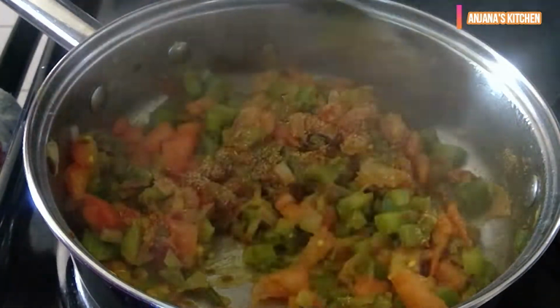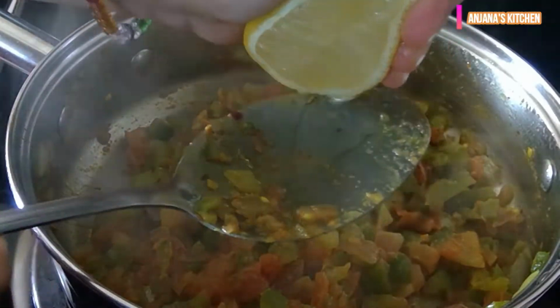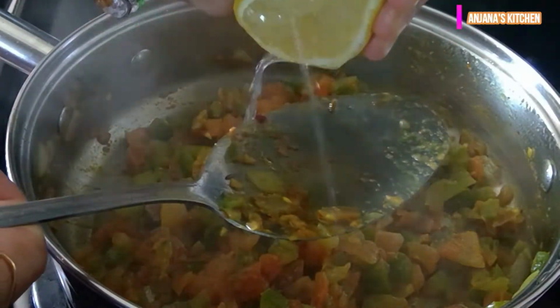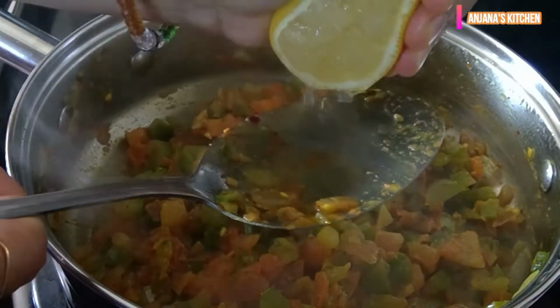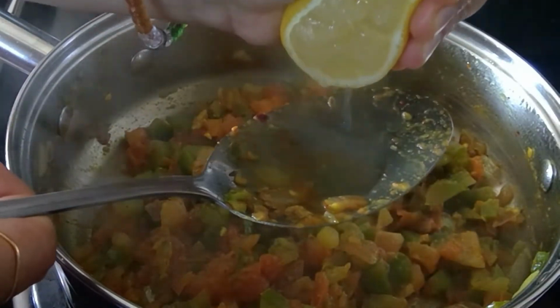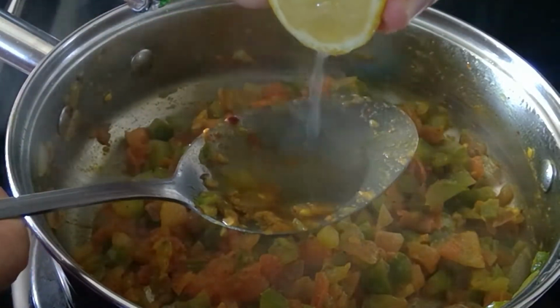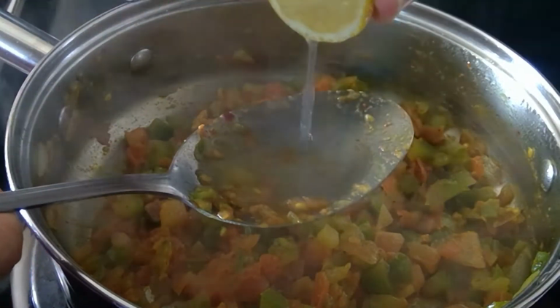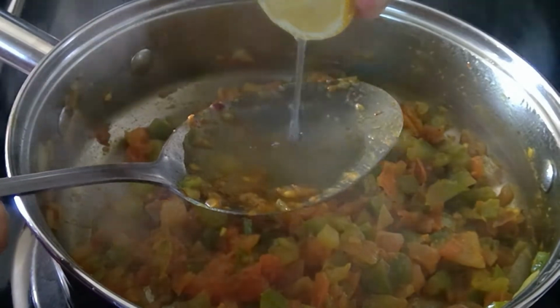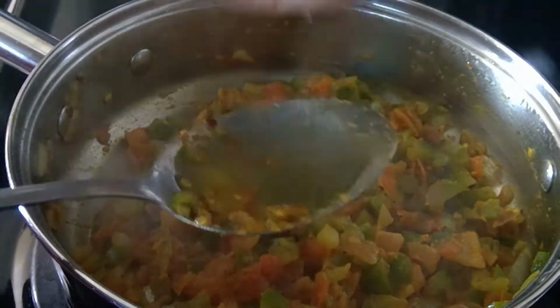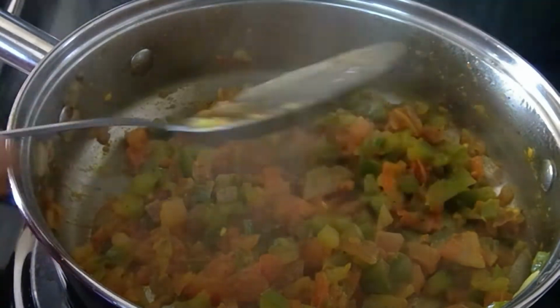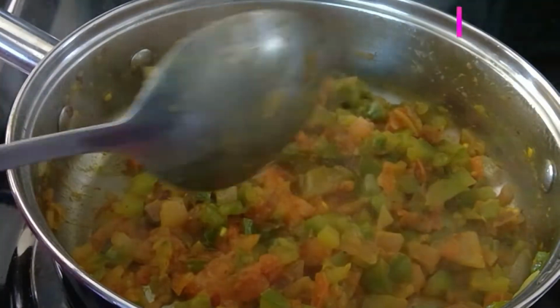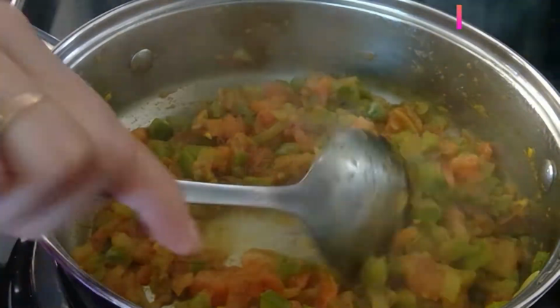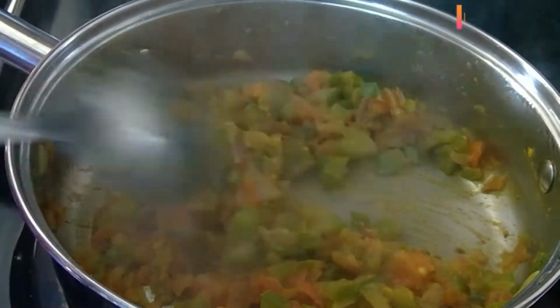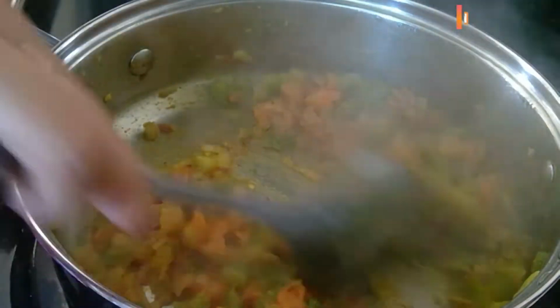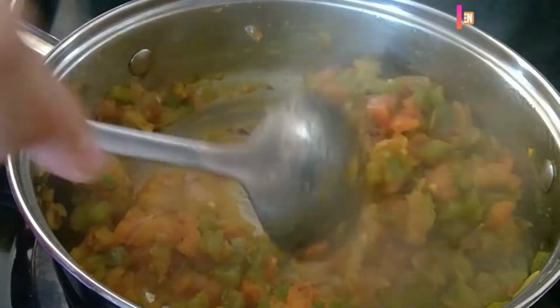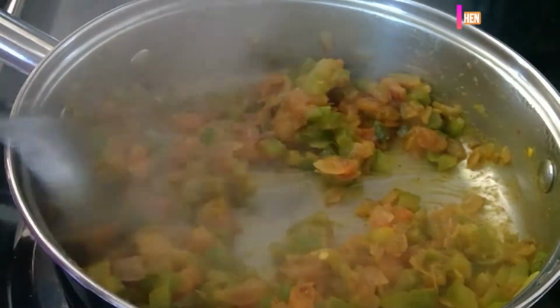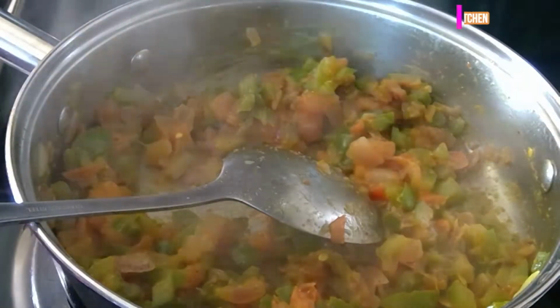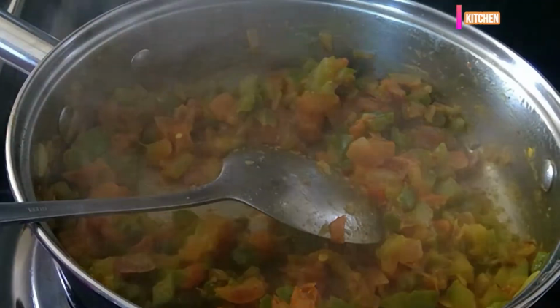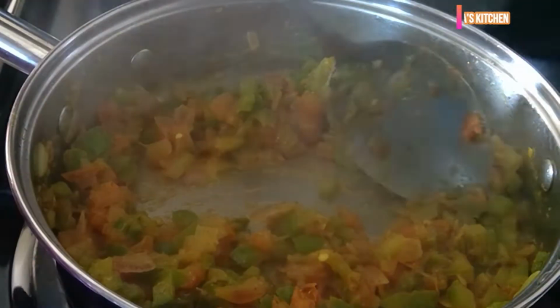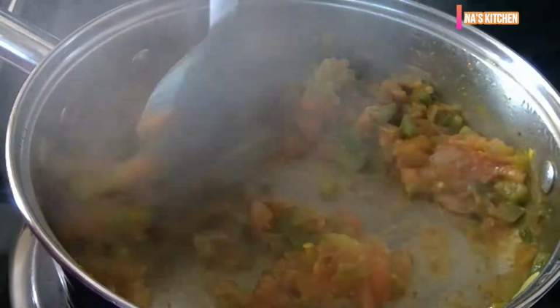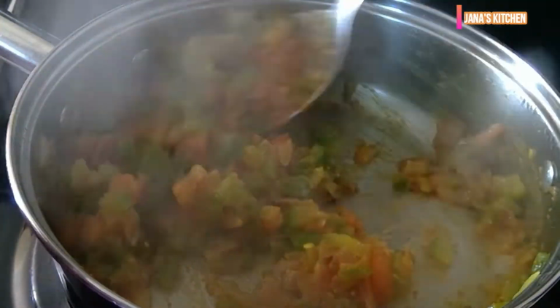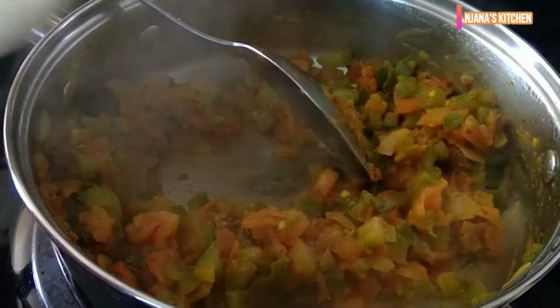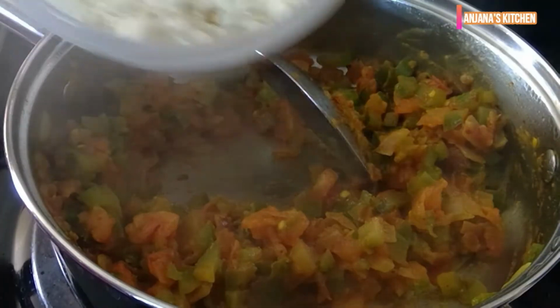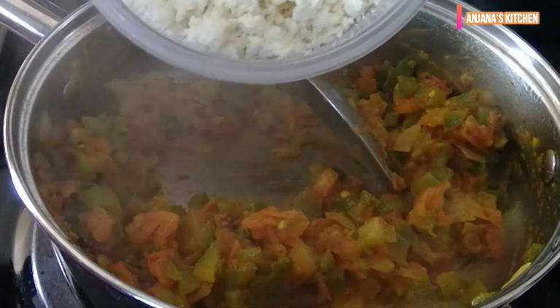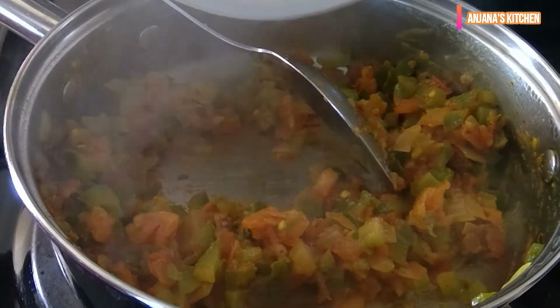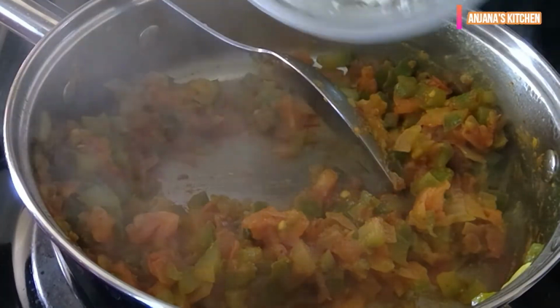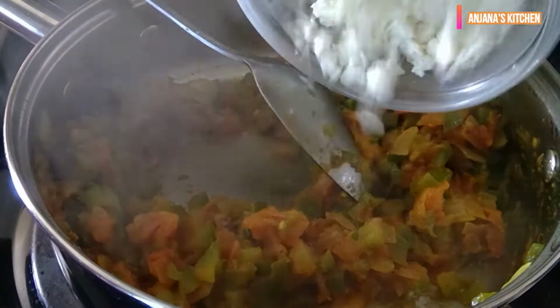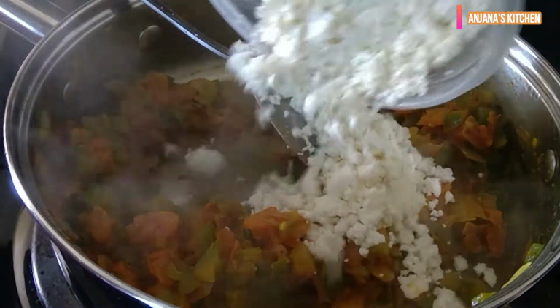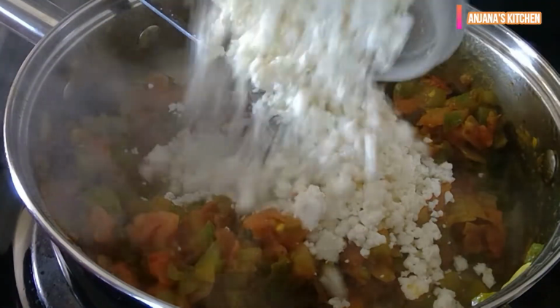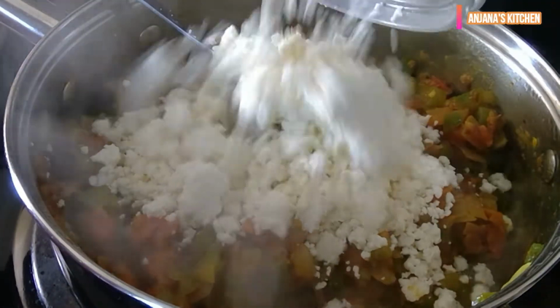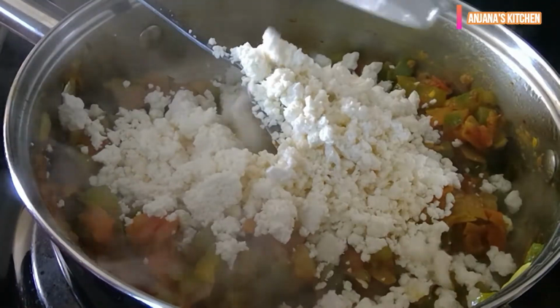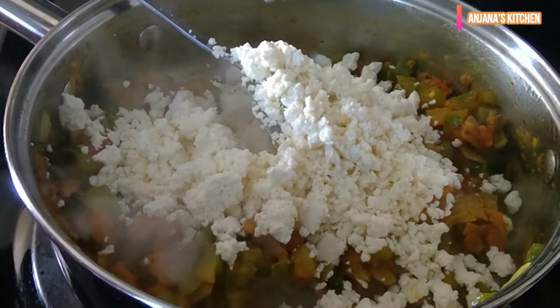To give a tangy flavor, we will add some lemon juice. Now add crumbled paneer and cook it for 2 minutes only.